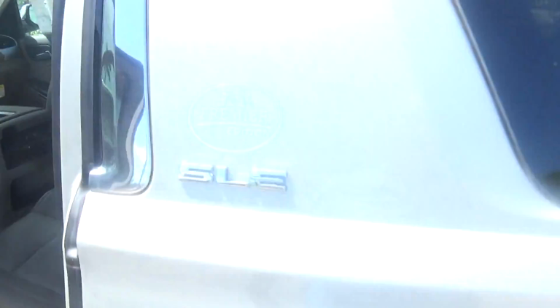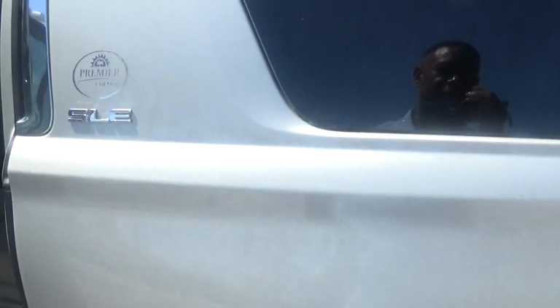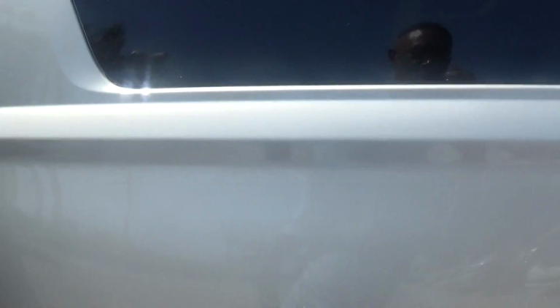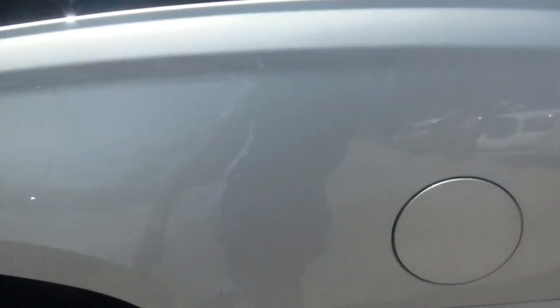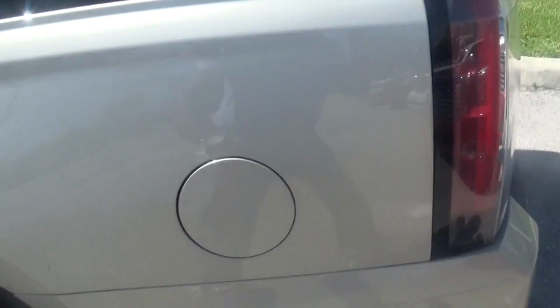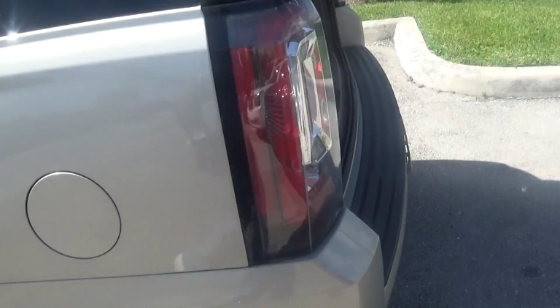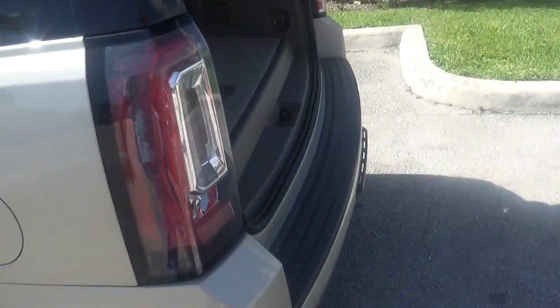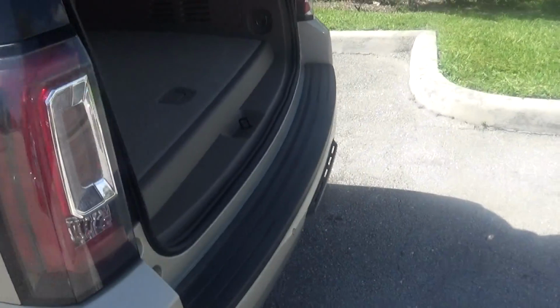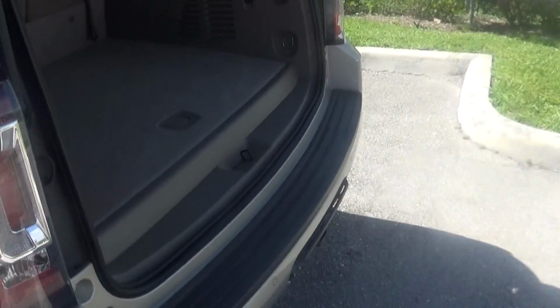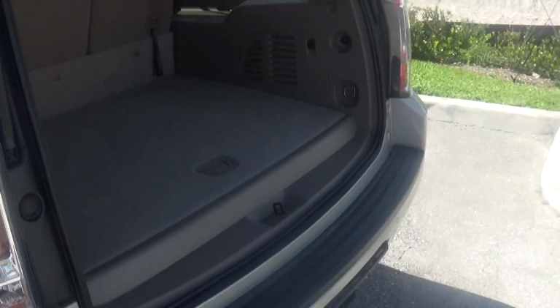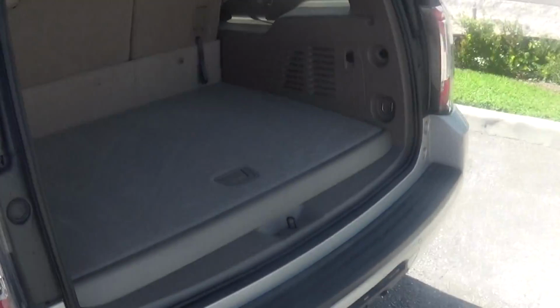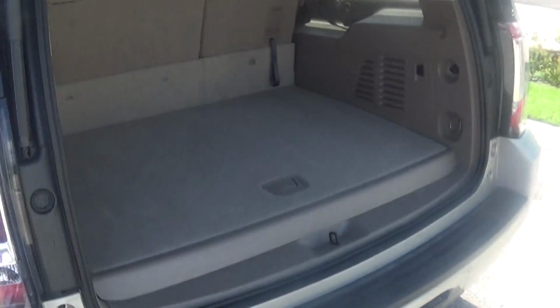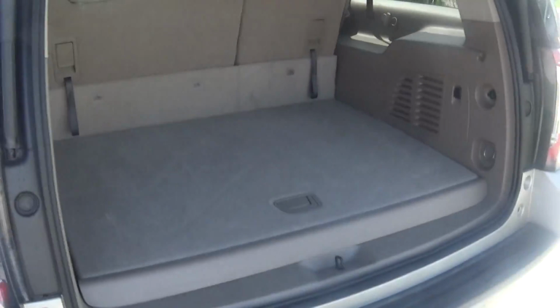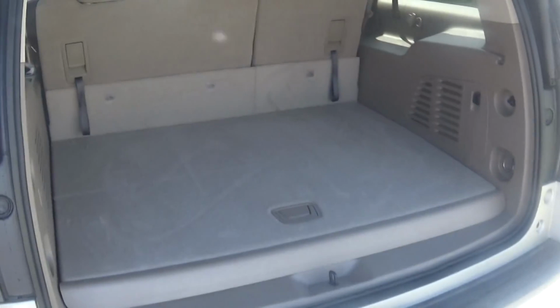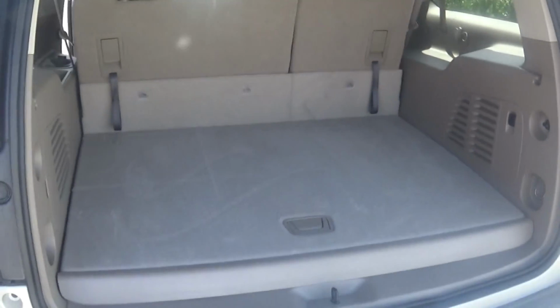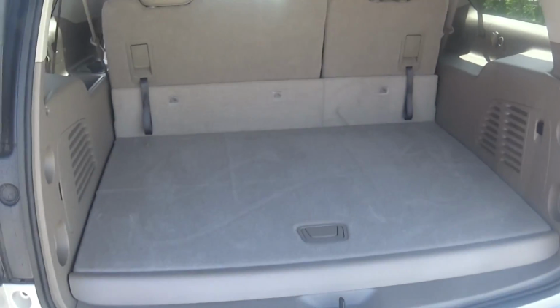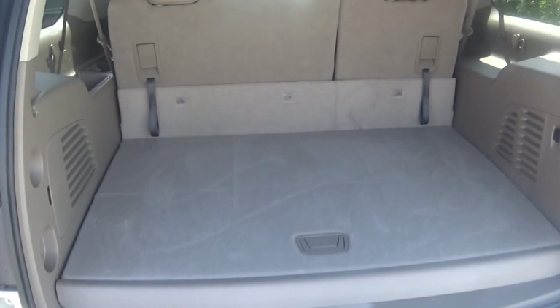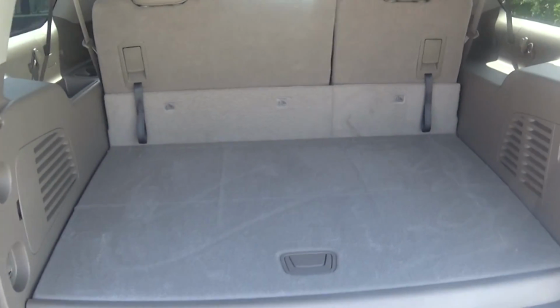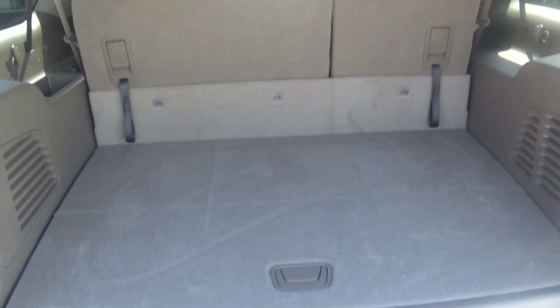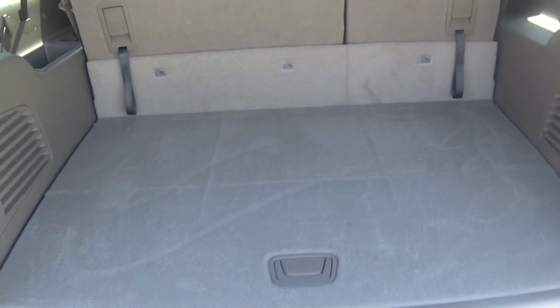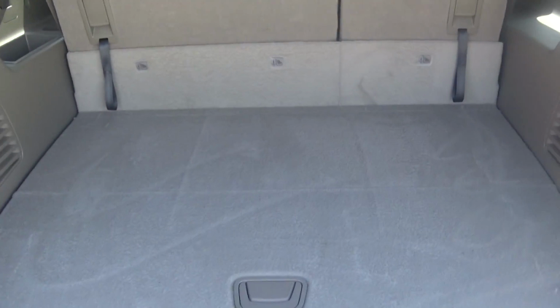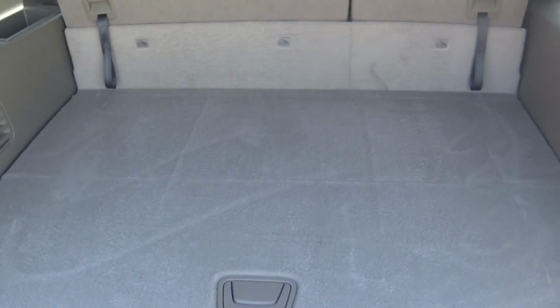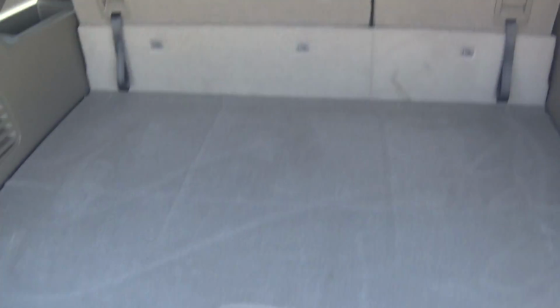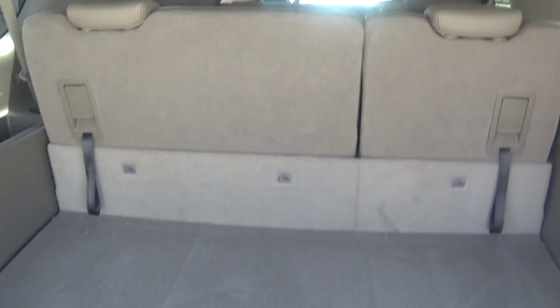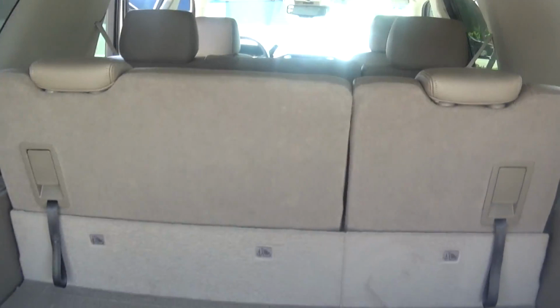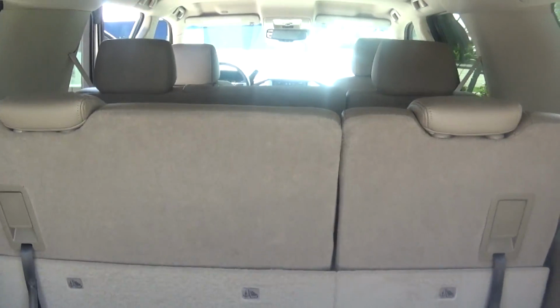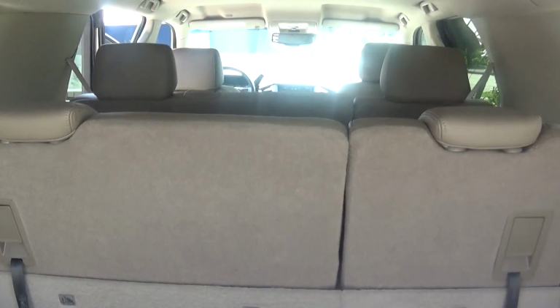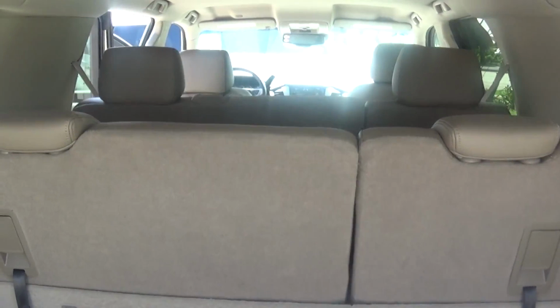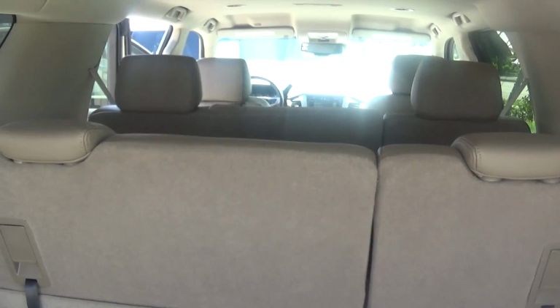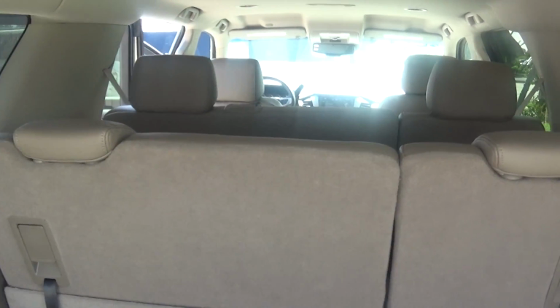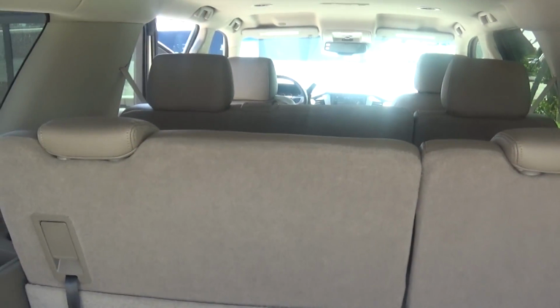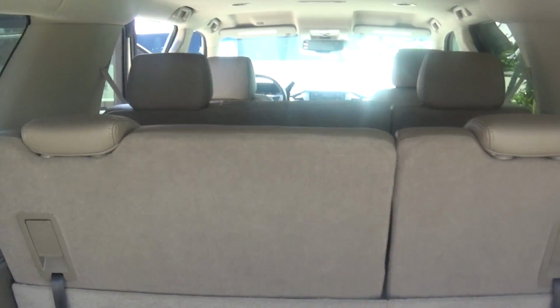Let's take a quick look at the rear. This is the XL so you're going to get the additional space in the rear. All the seats fold down flat. They do not remove.